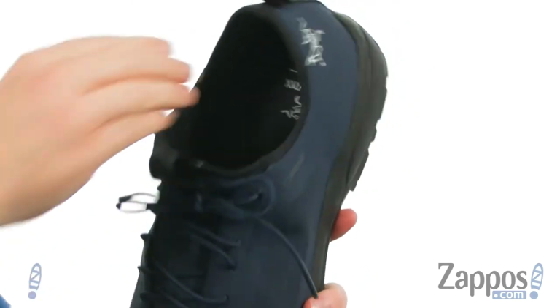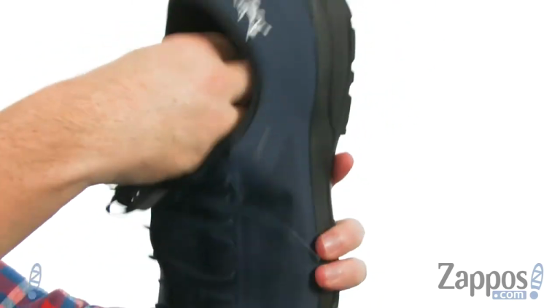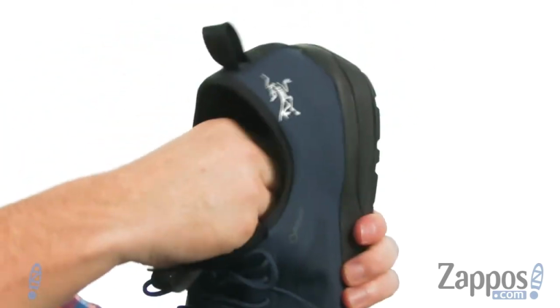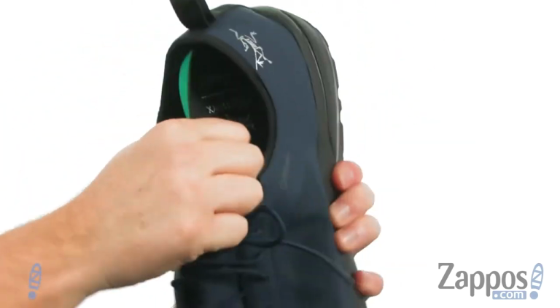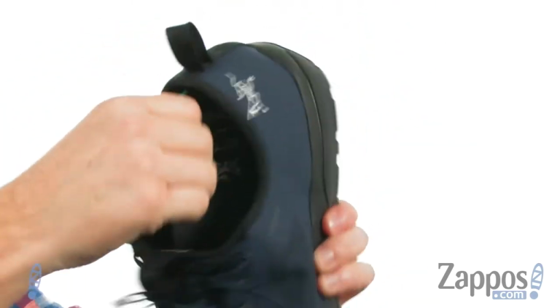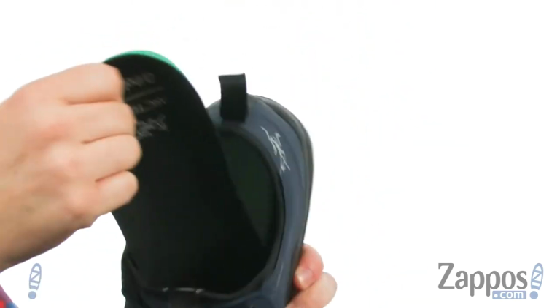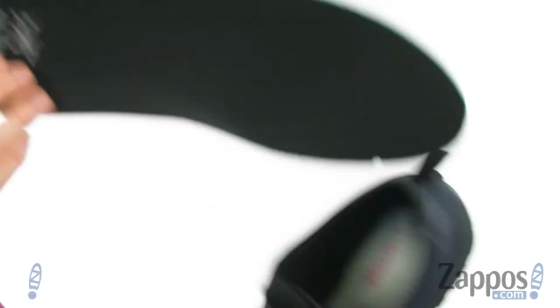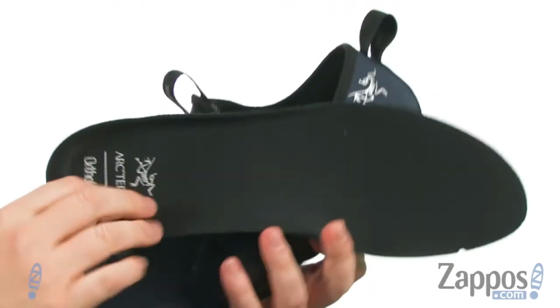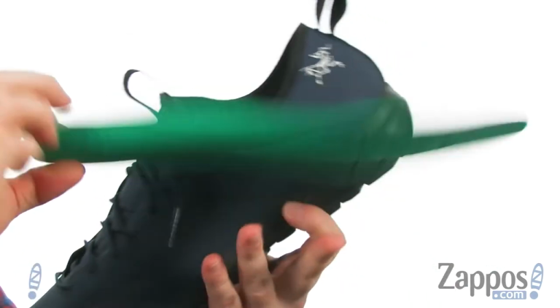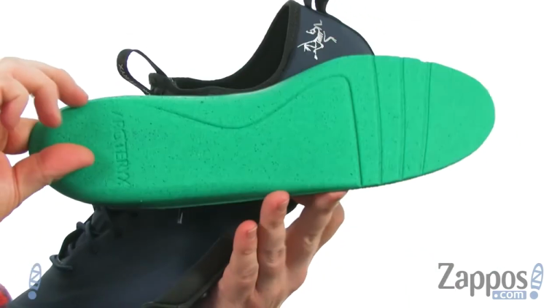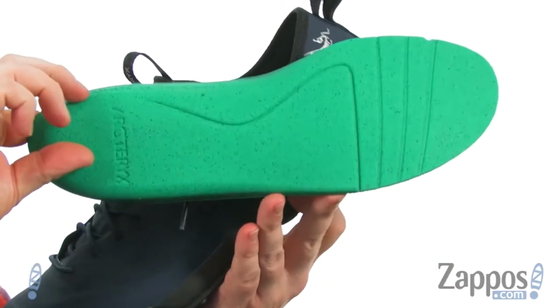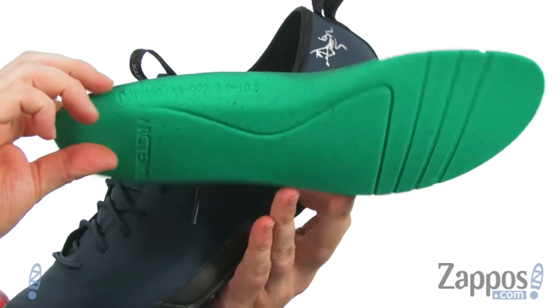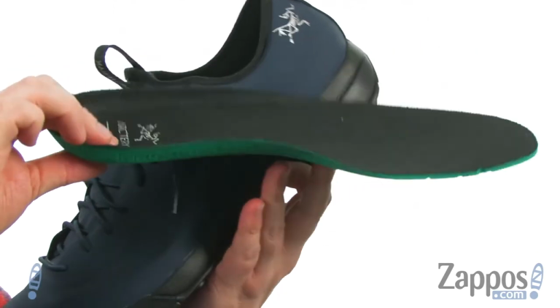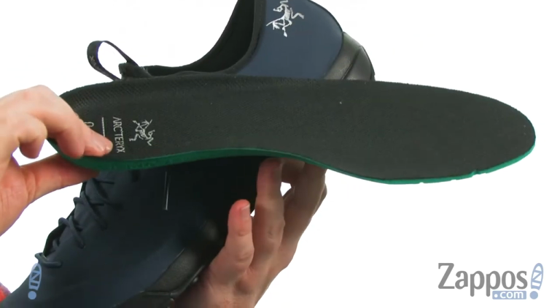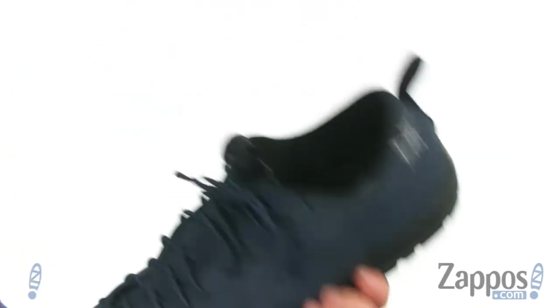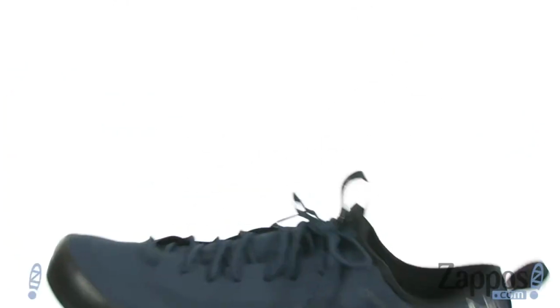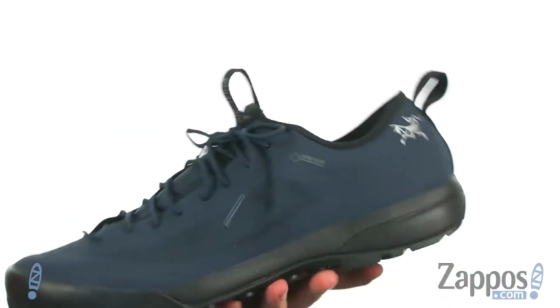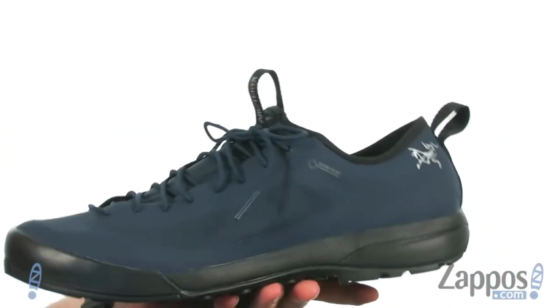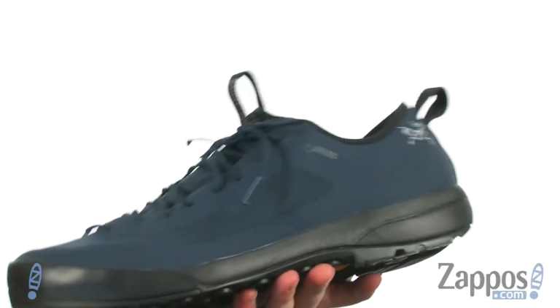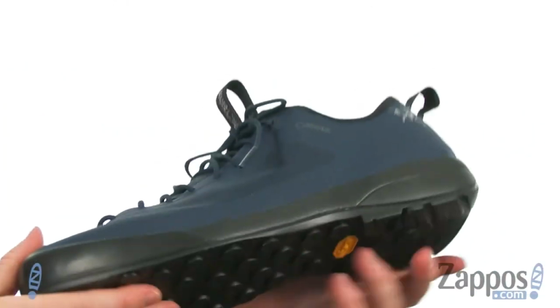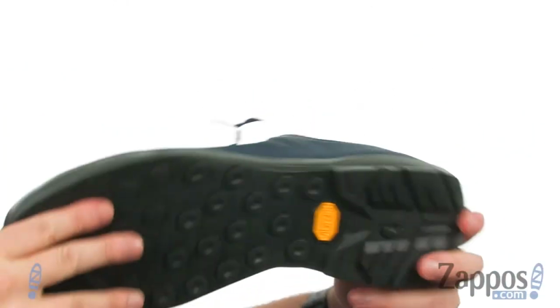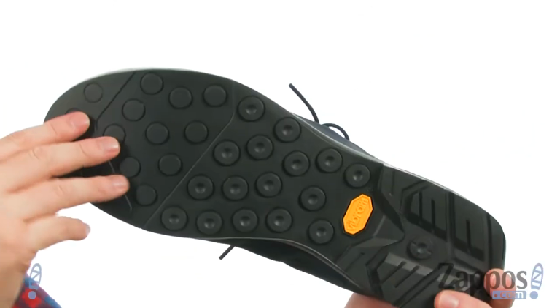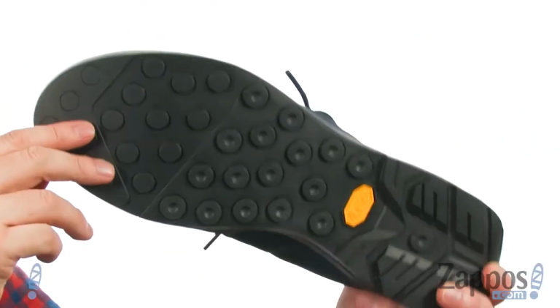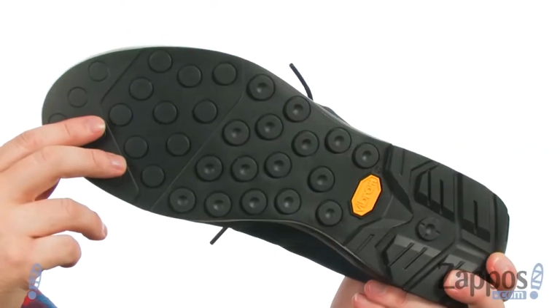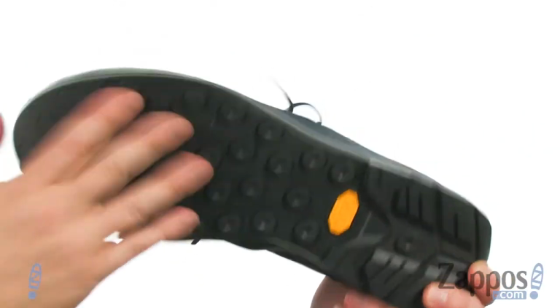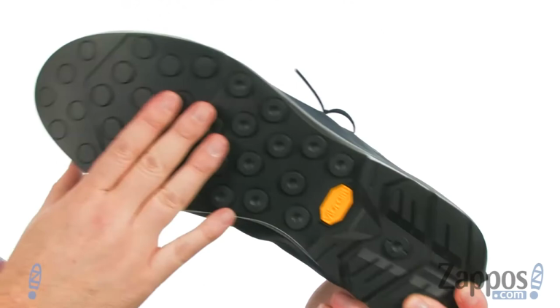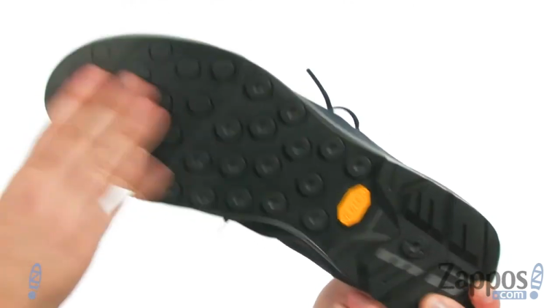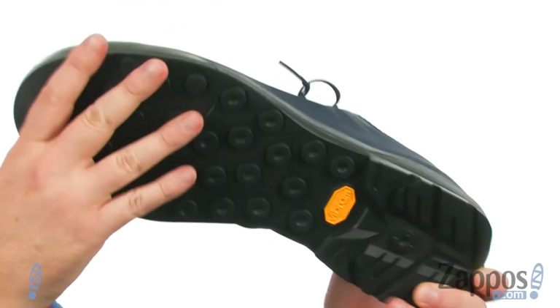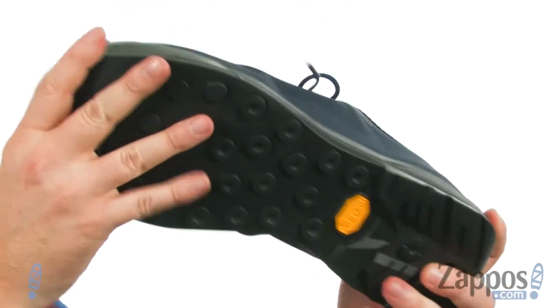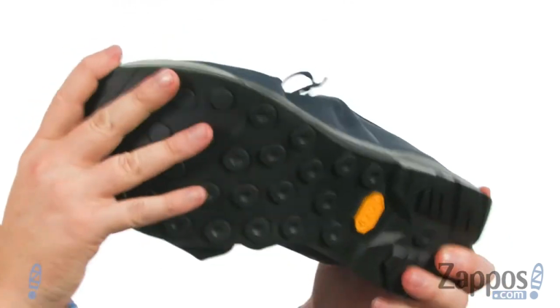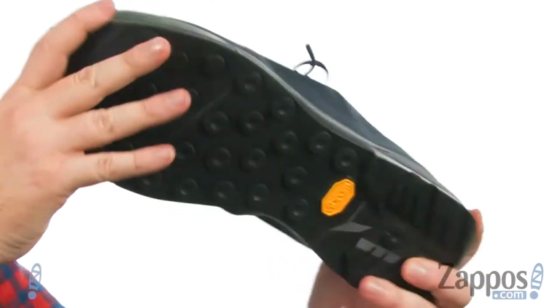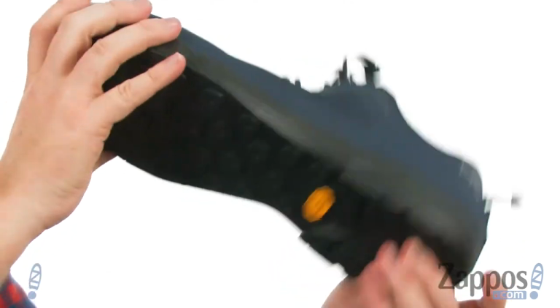Use the laces to snug it up. The footbed is removable — it's got really nice cushioning and some arch support as well. They put Vibram rubber on the outsole for a super rugged design.